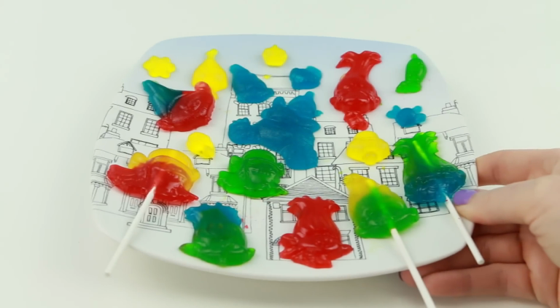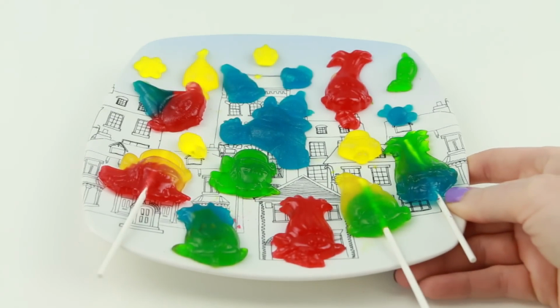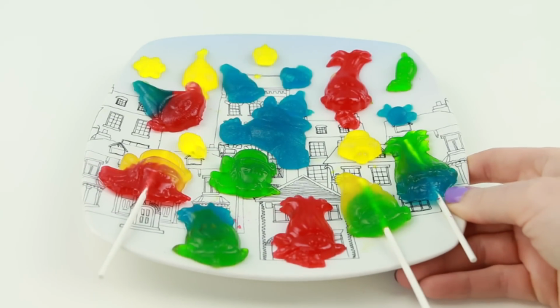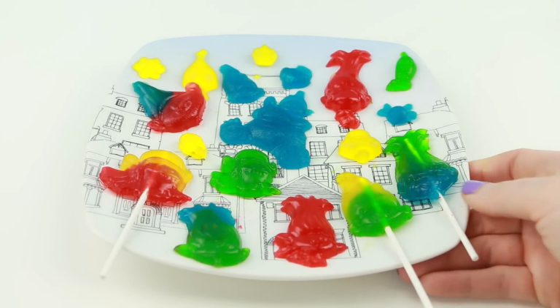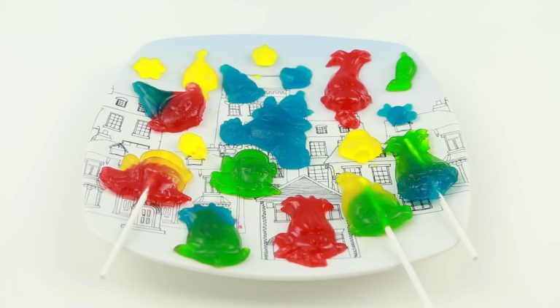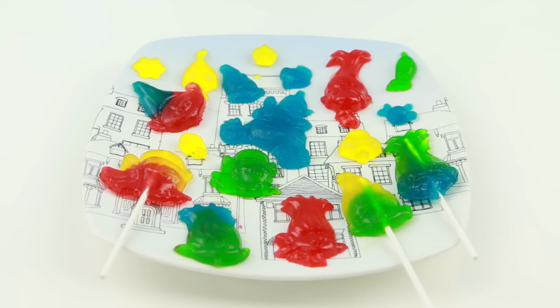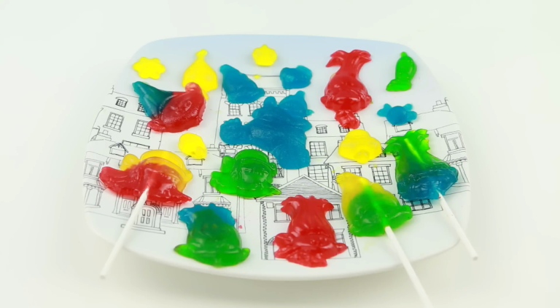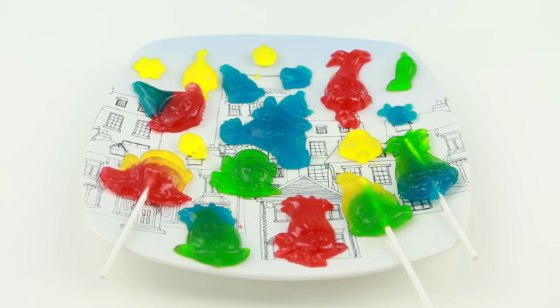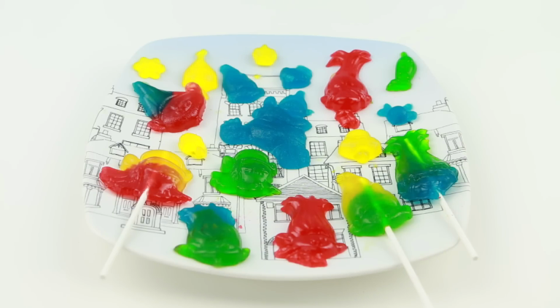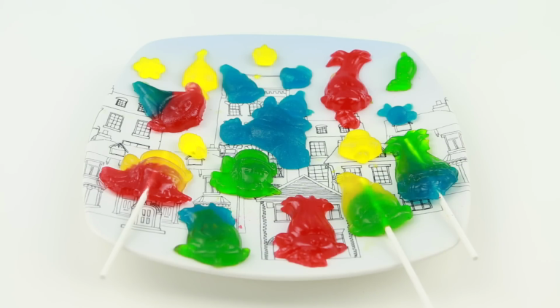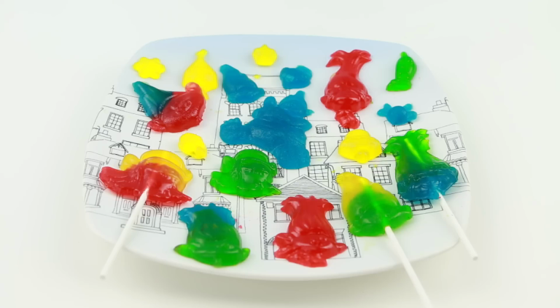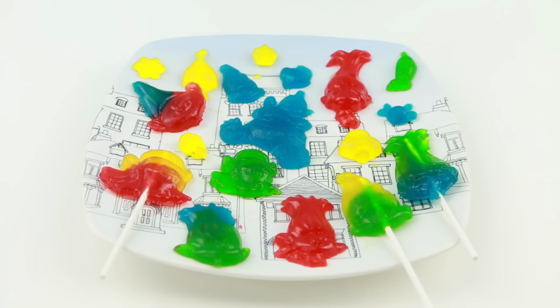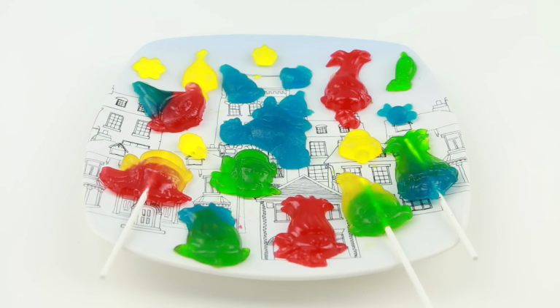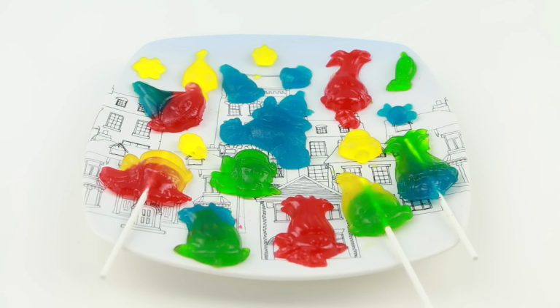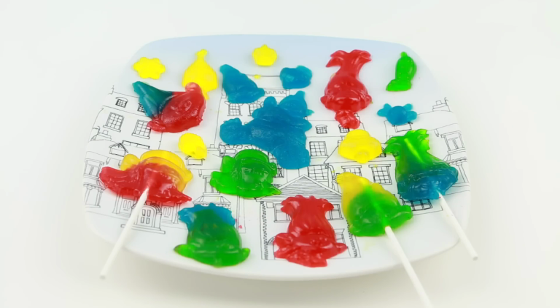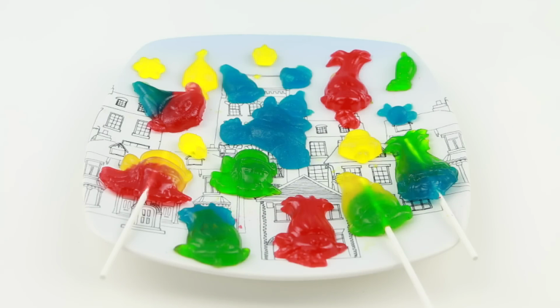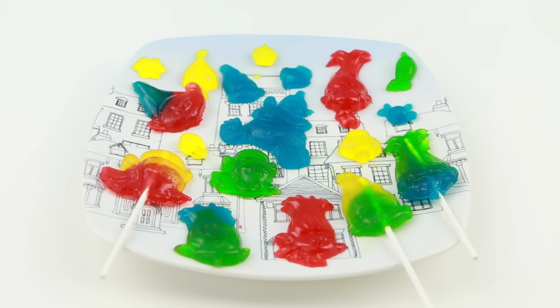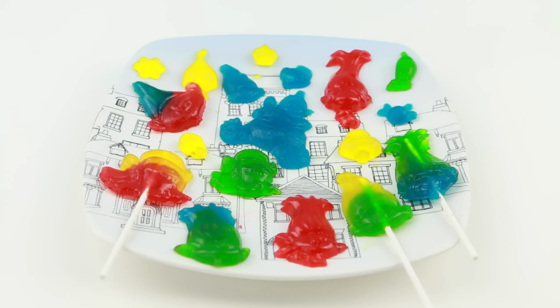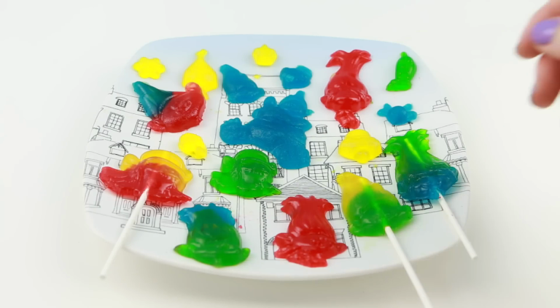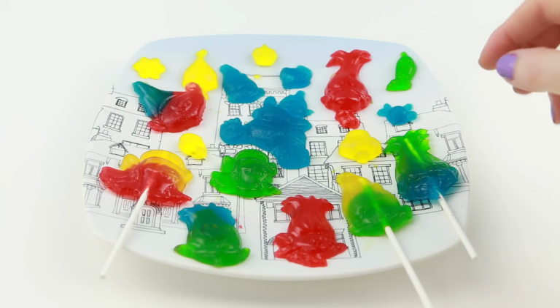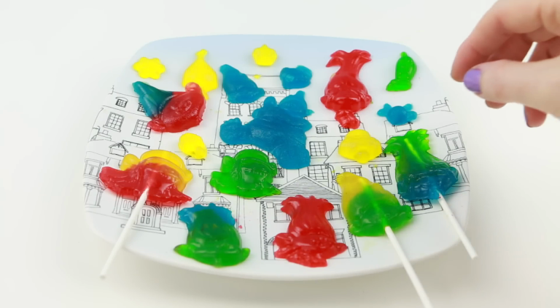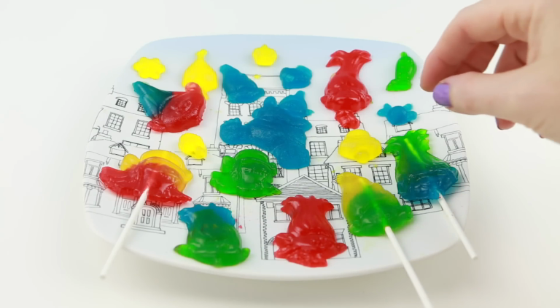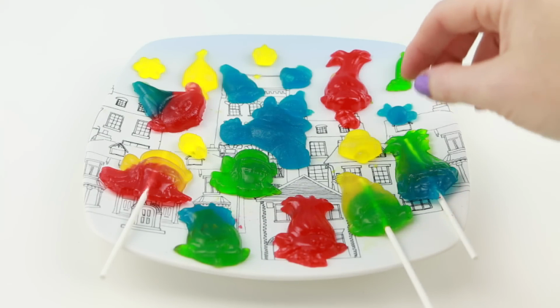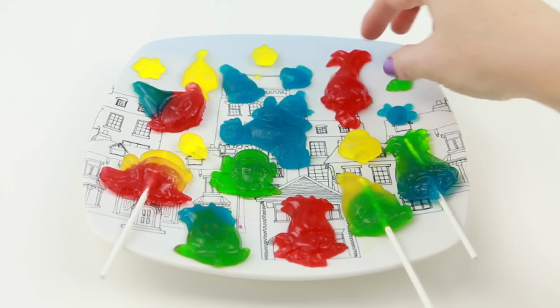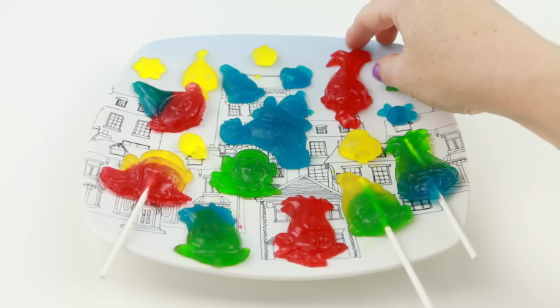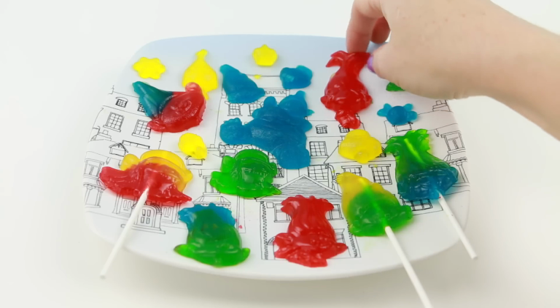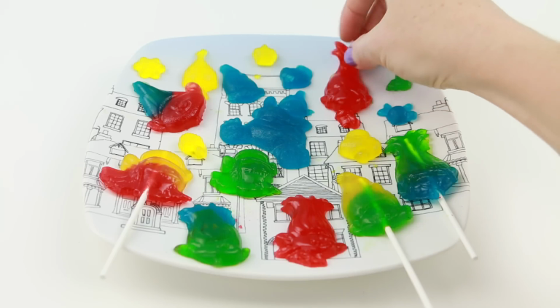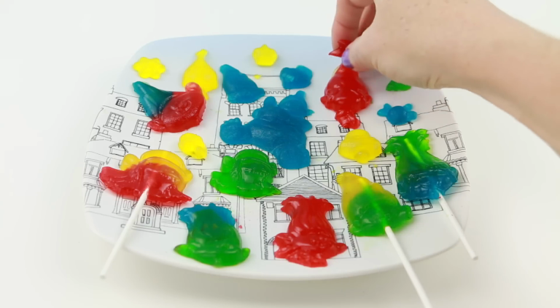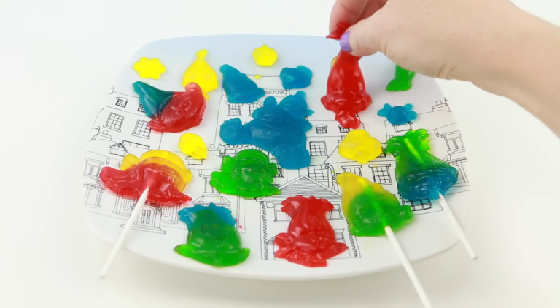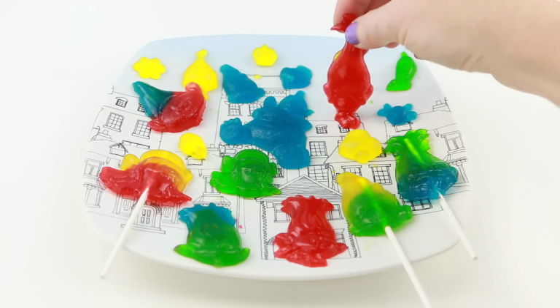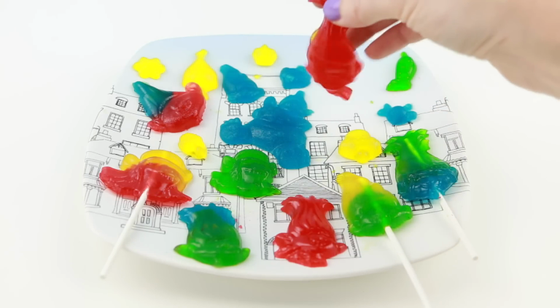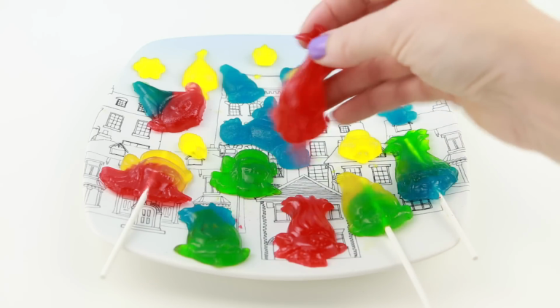Alright guys, I got these out of the molds. Don't they look super colorful? Wow, I'm really impressed. Let's now give each of these flavors a taste test, starting with the cherry.